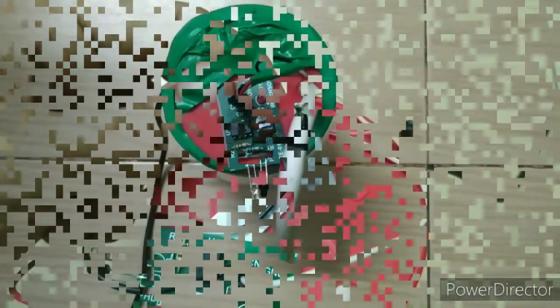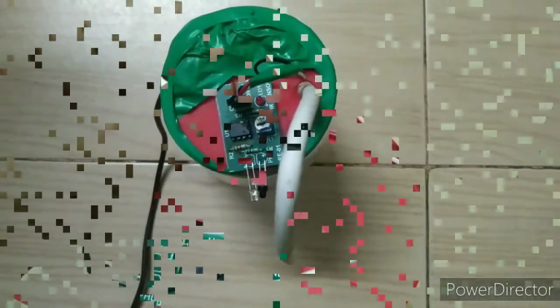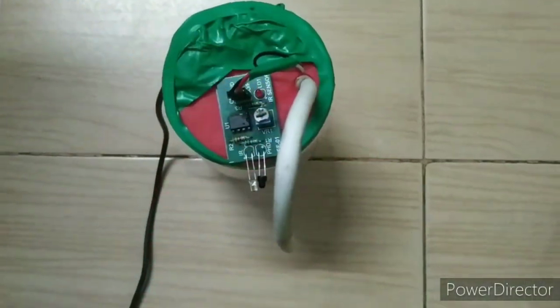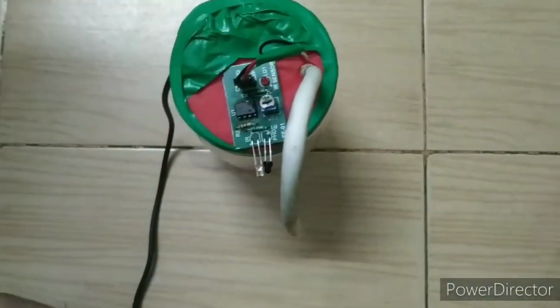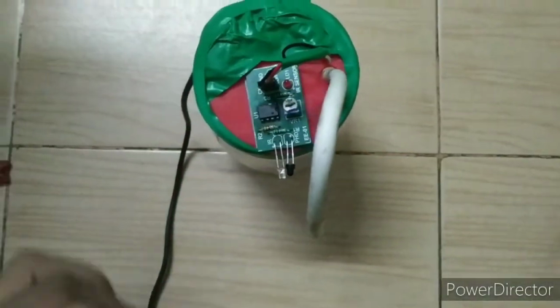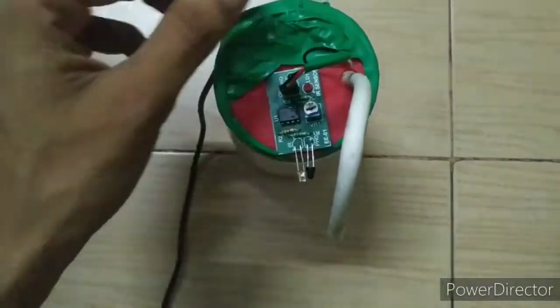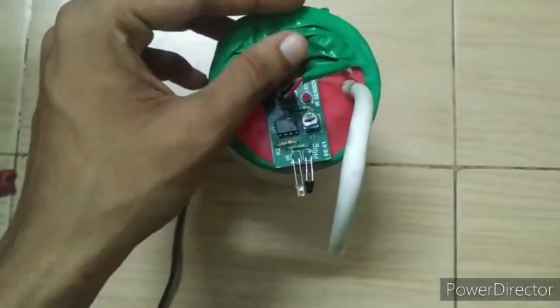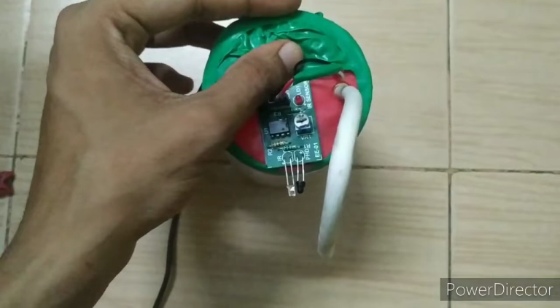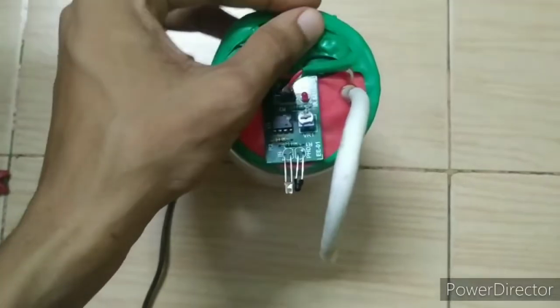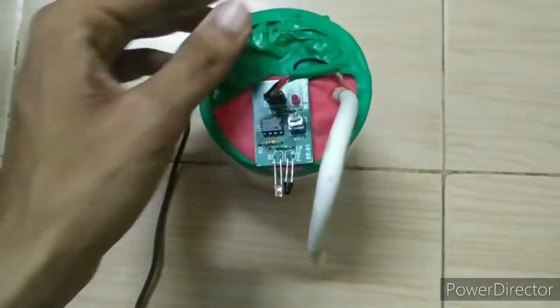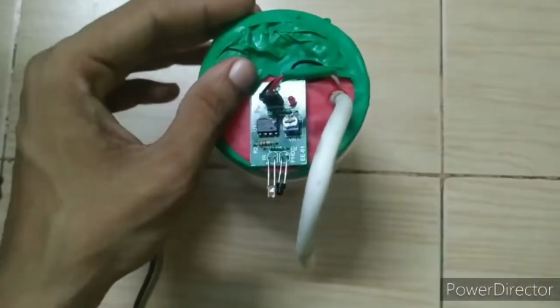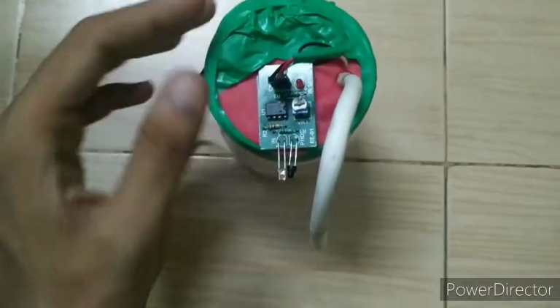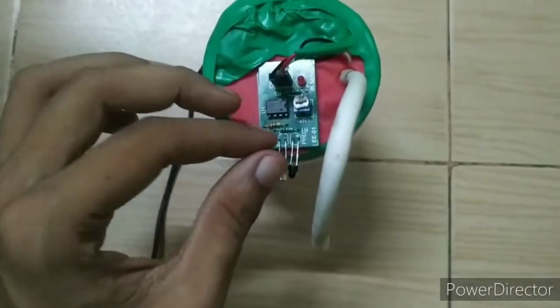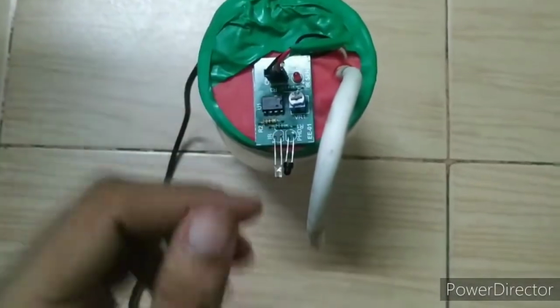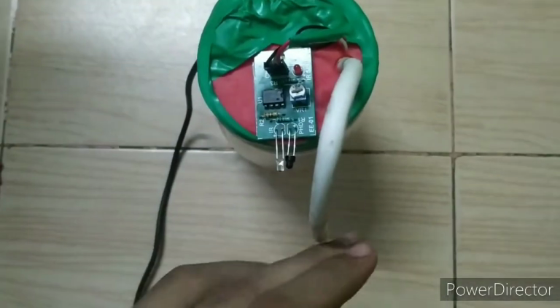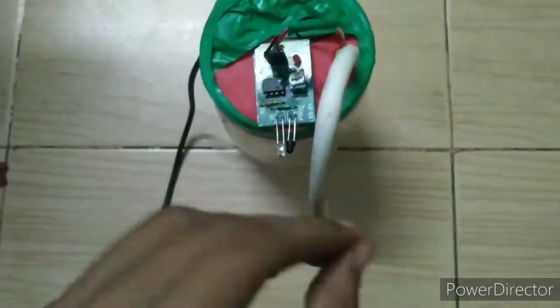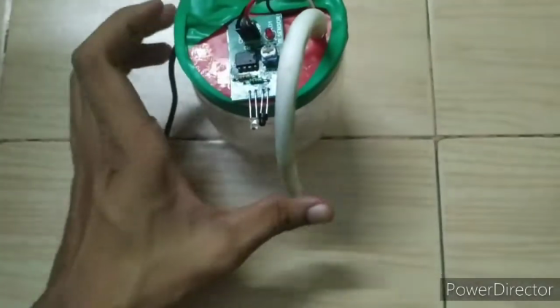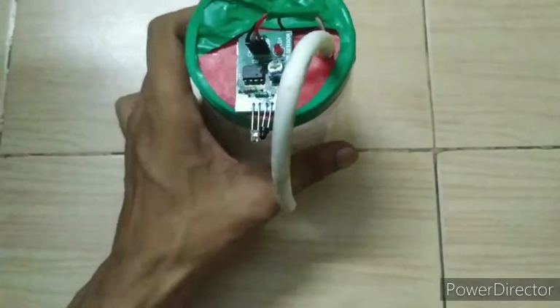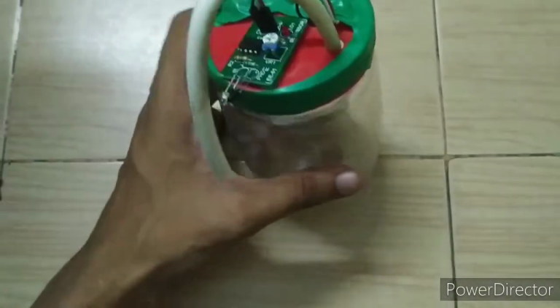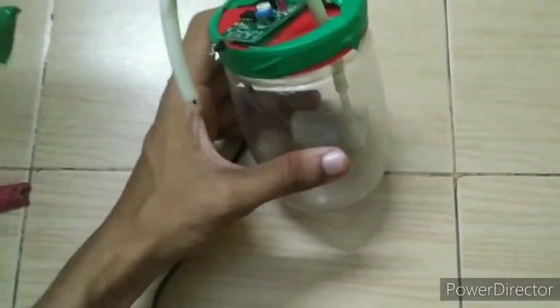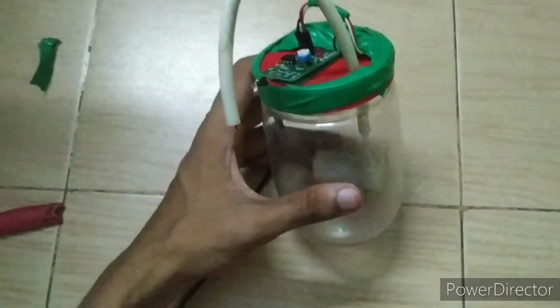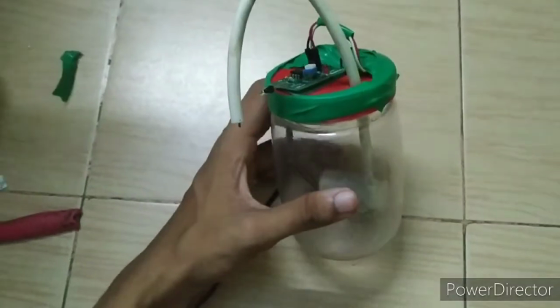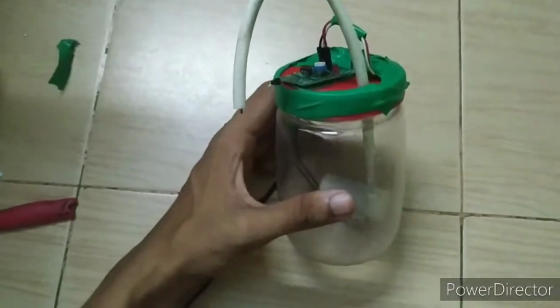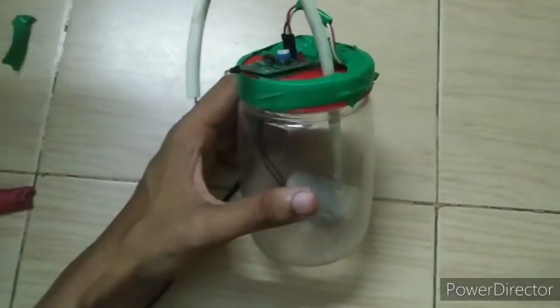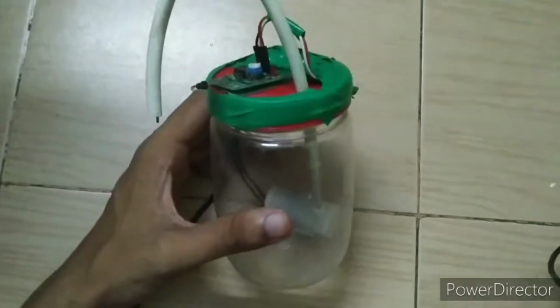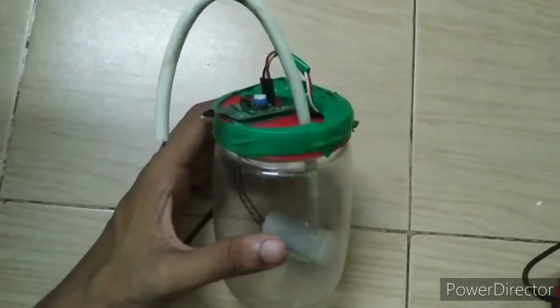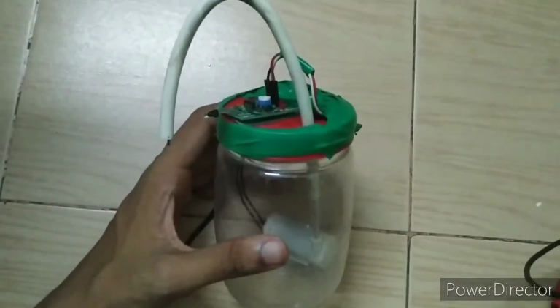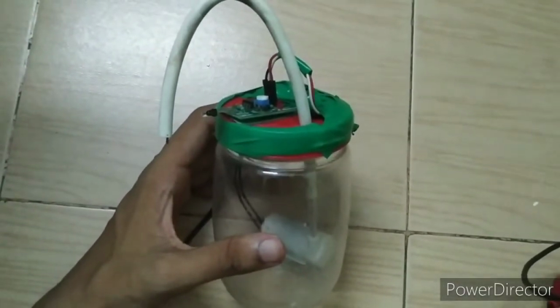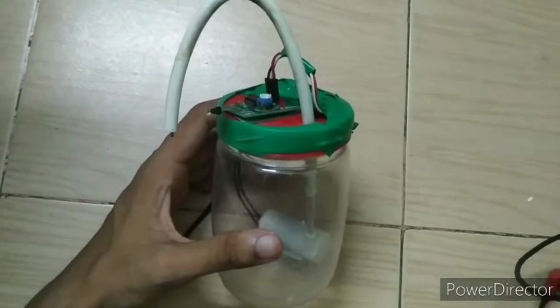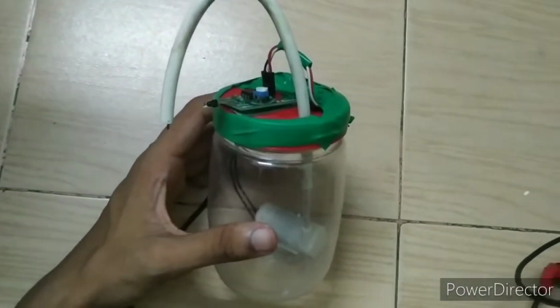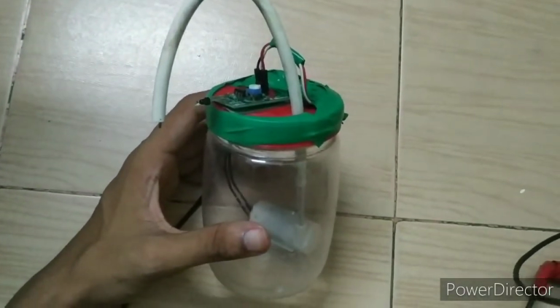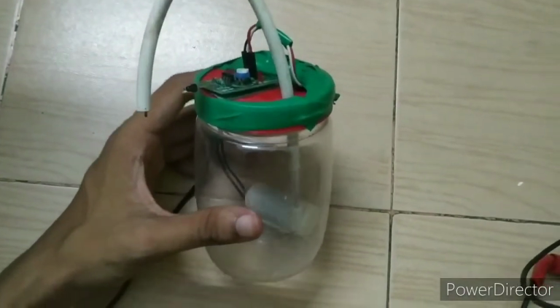If it reads incorrectly, you only have to swap the emitter to the collector. This problem will be resolved.